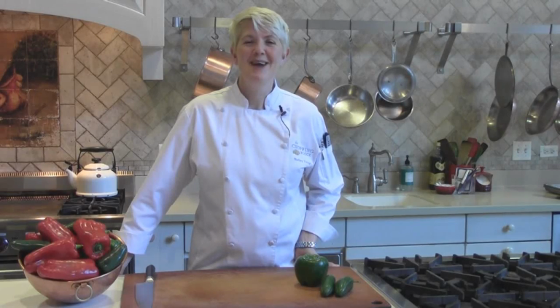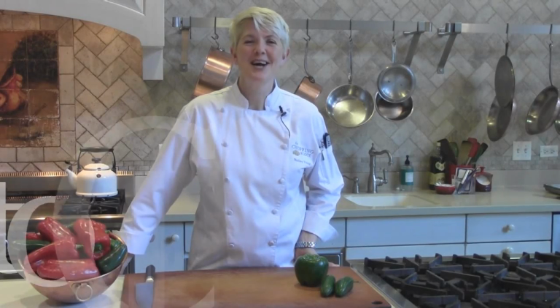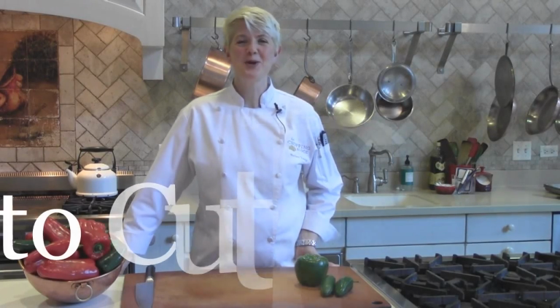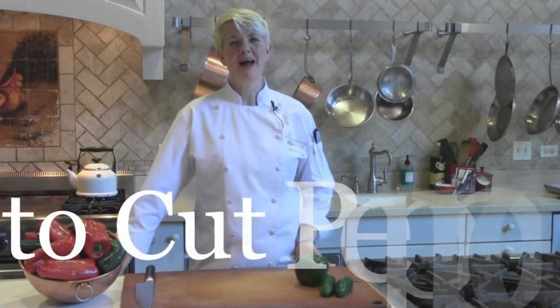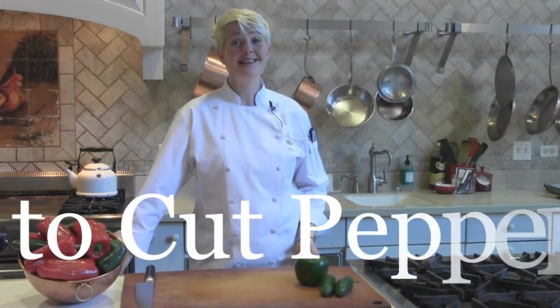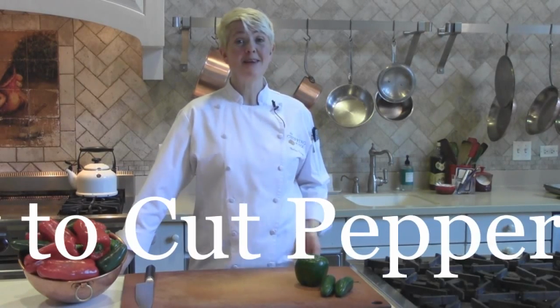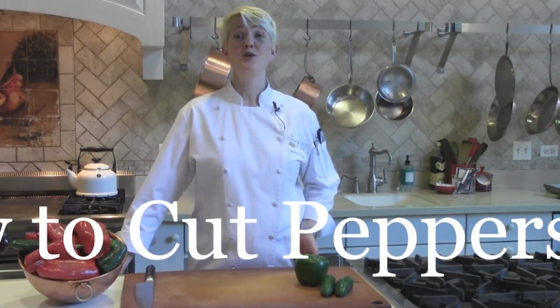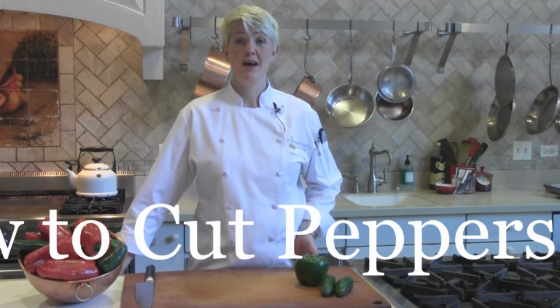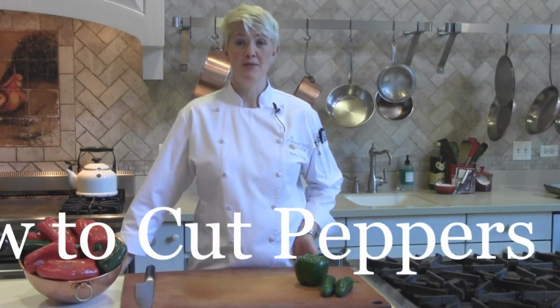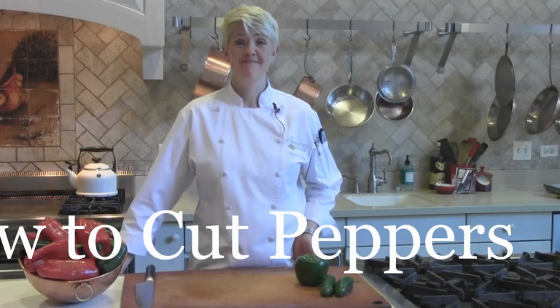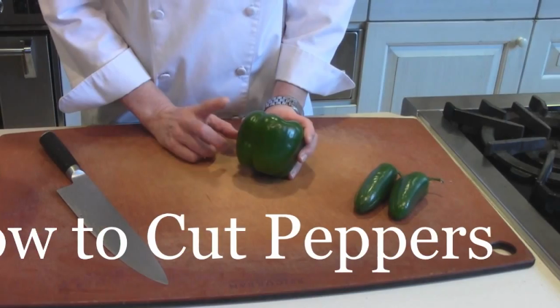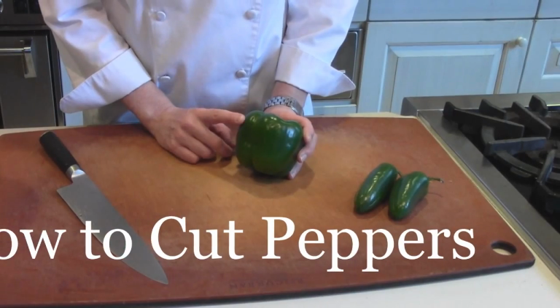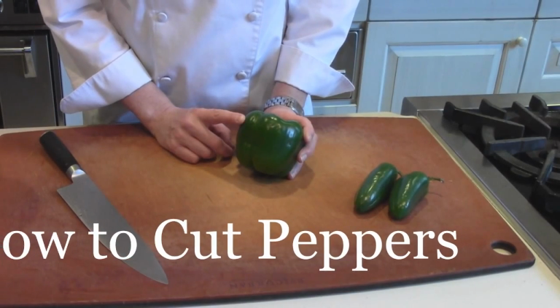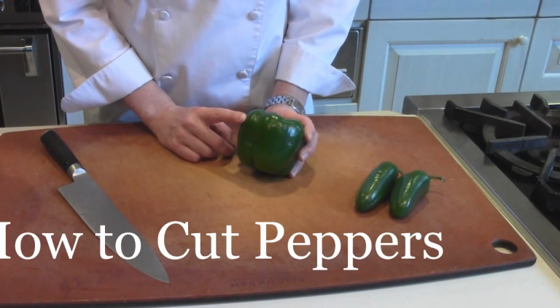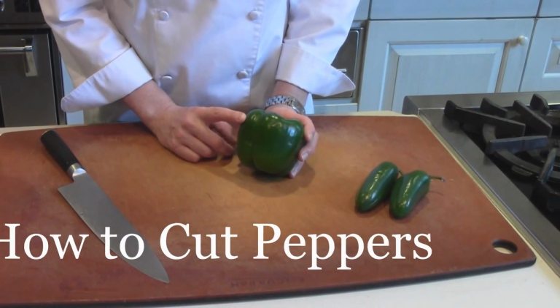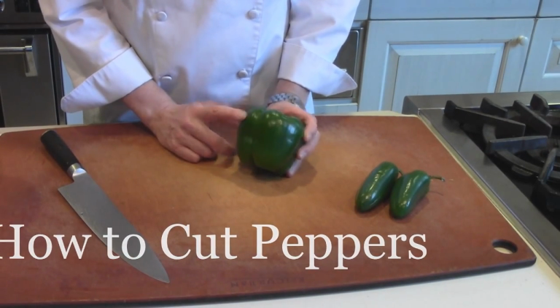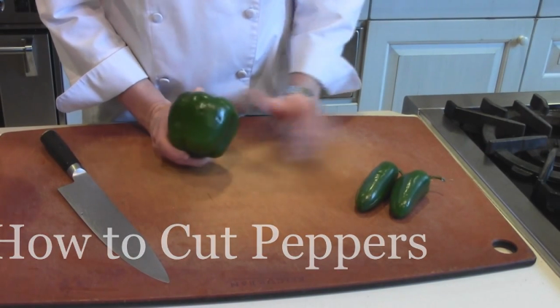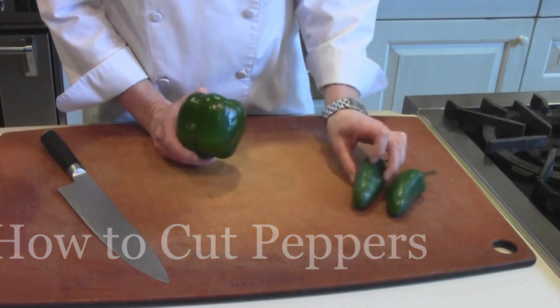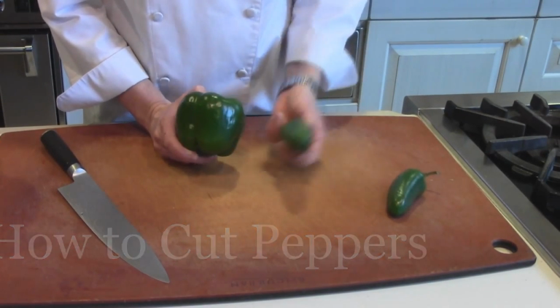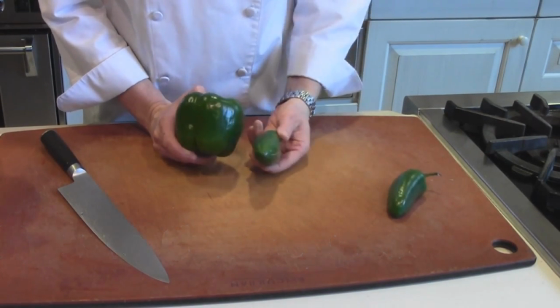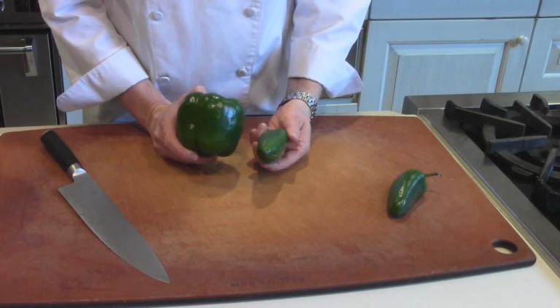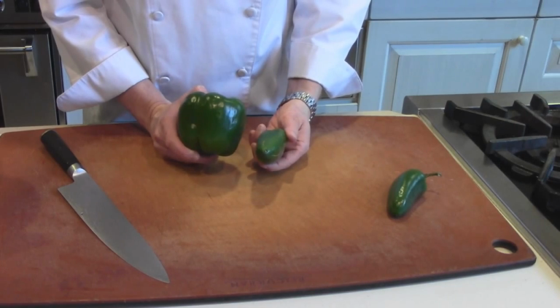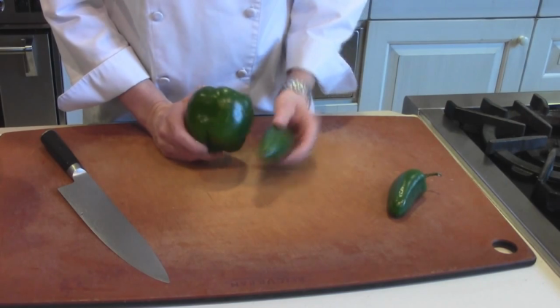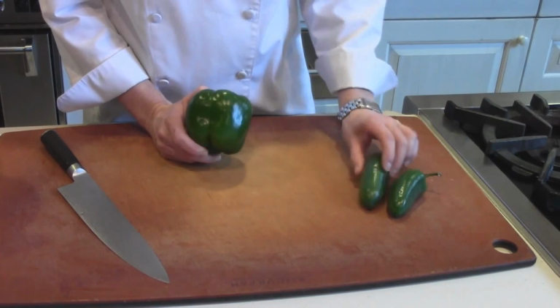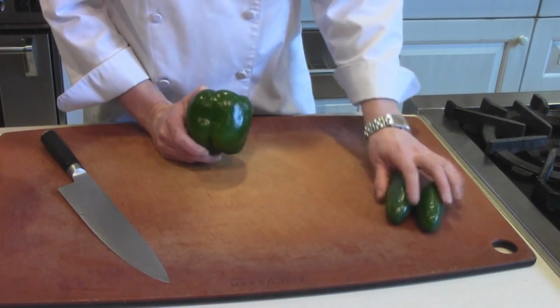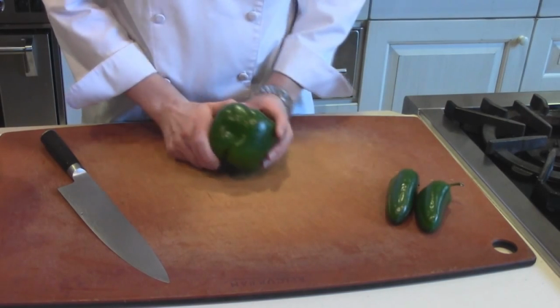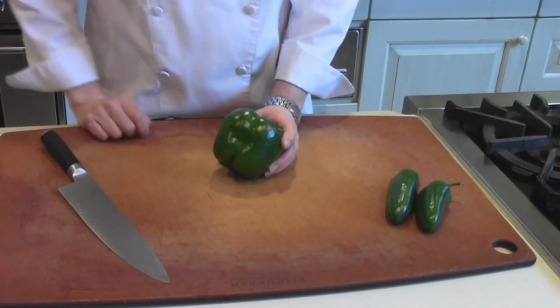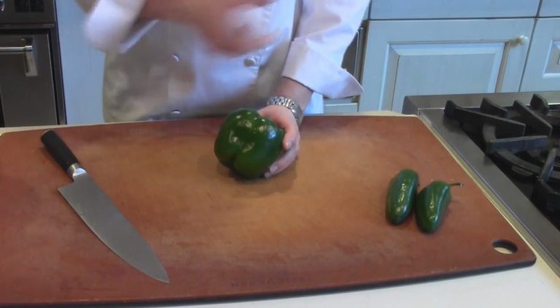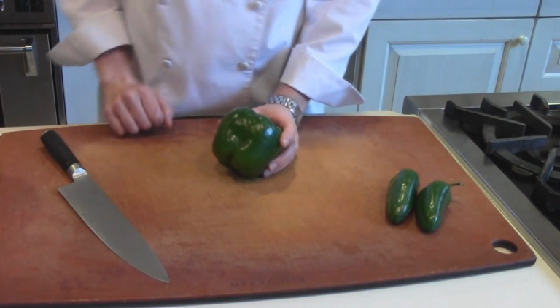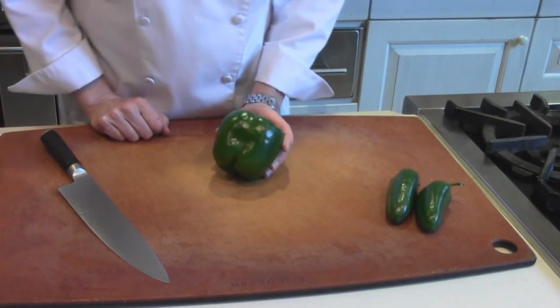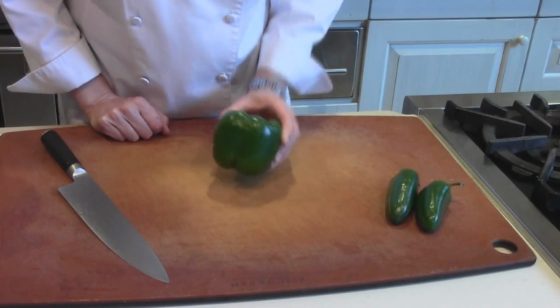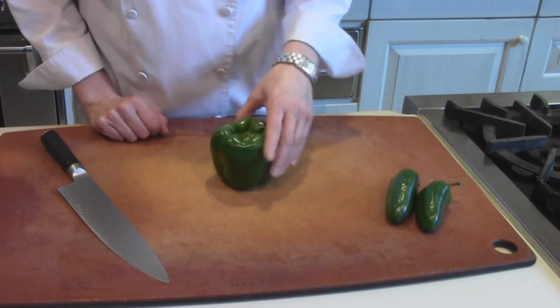Hi, I'm Shelley Young, owner of The Chopping Block, and today I'm going to teach you how to cut peppers. We actually use the same technique for a bell pepper as a chili pepper, so I'm going to show you an example of both.